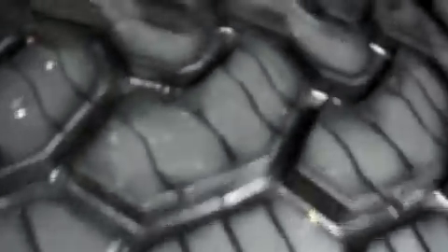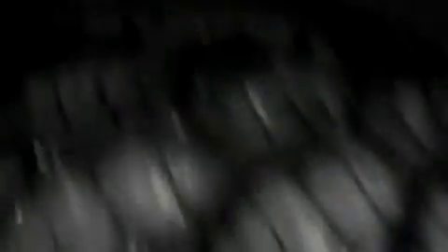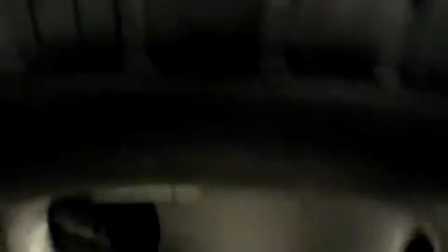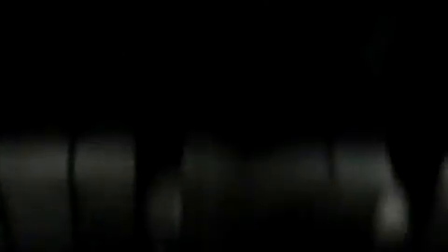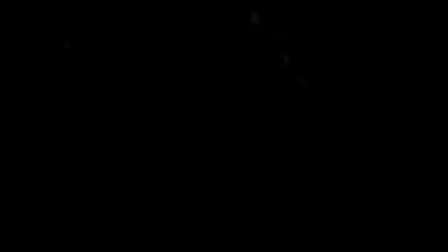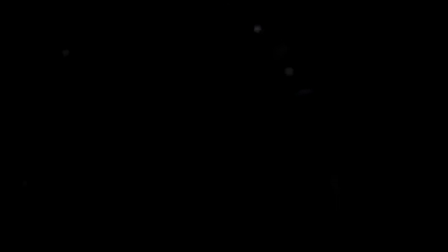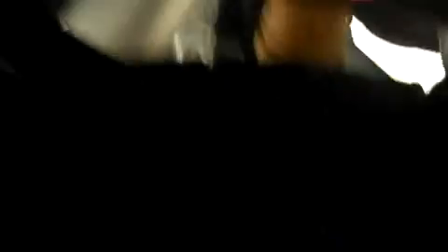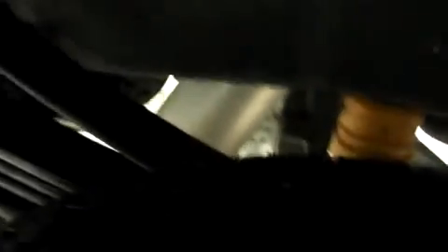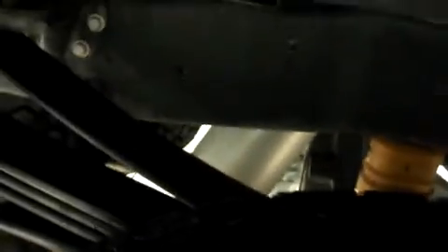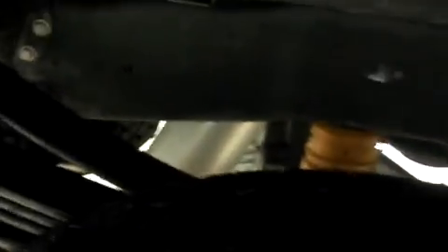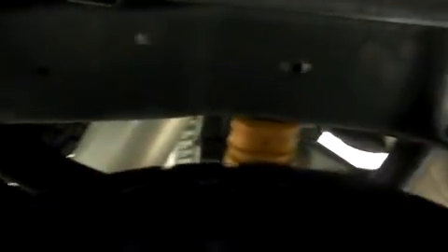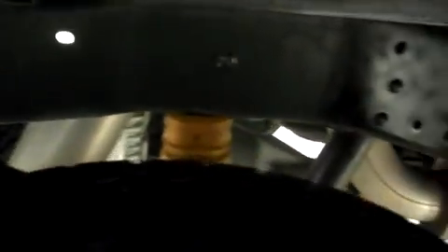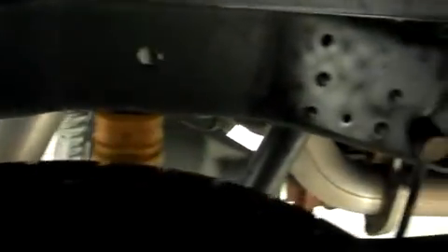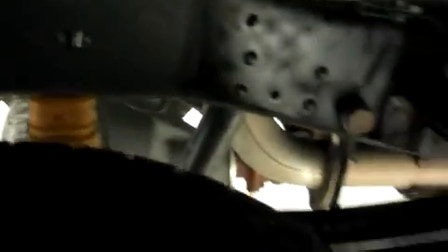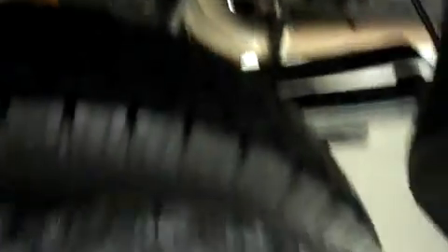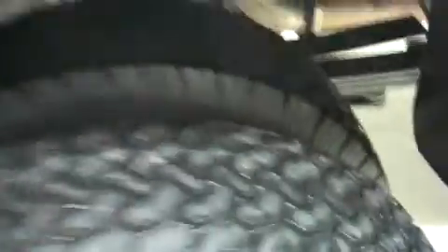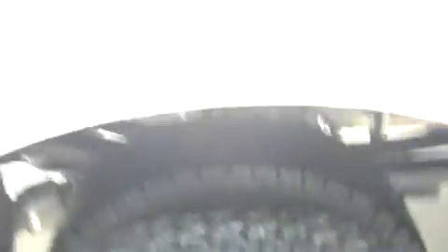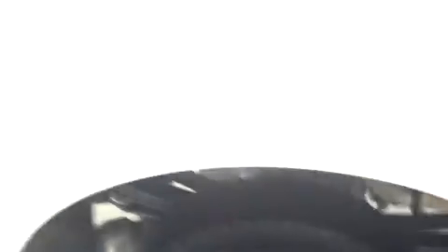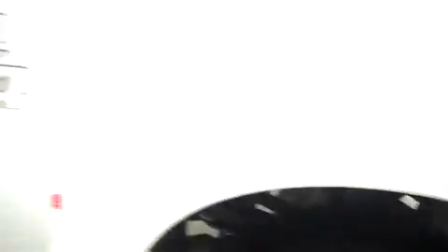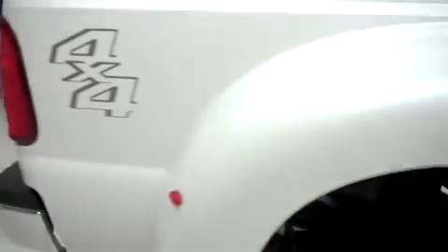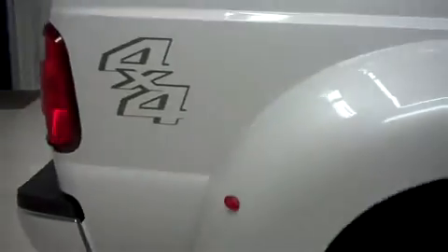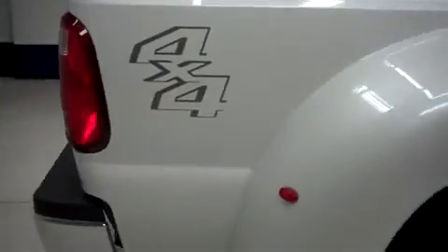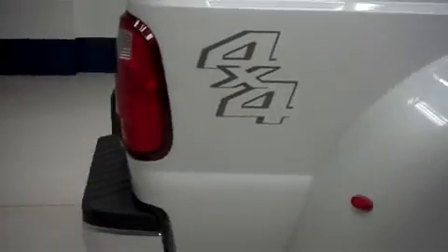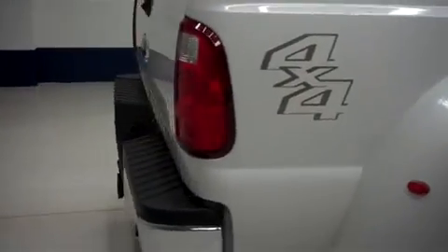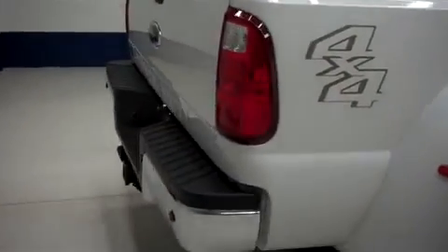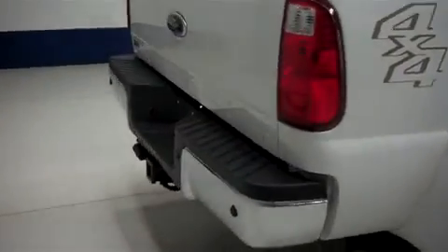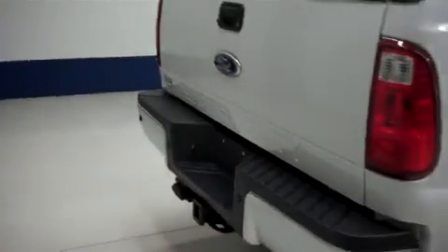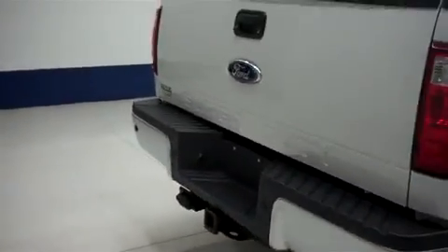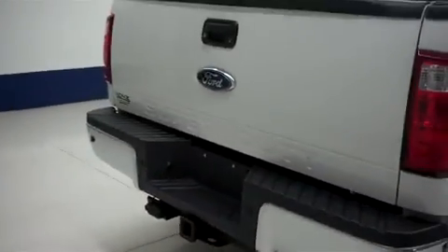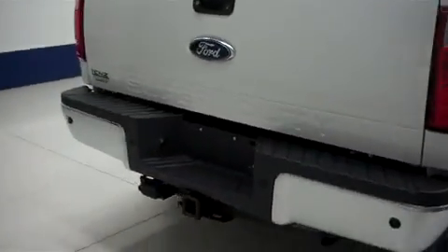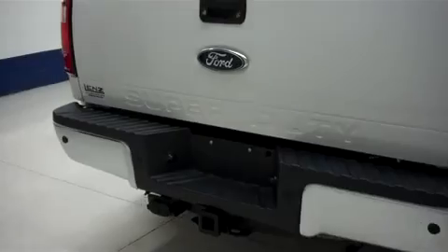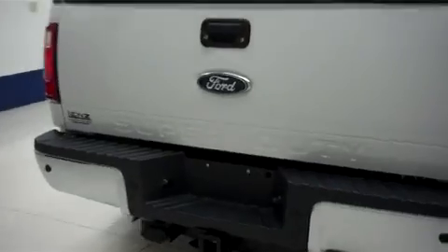Tires look good, as does the underbody and frame. On the back, we have a factory chrome bumper with a towing package.